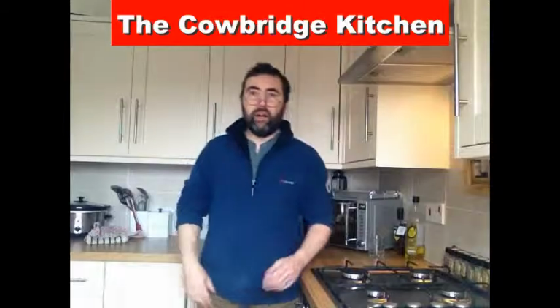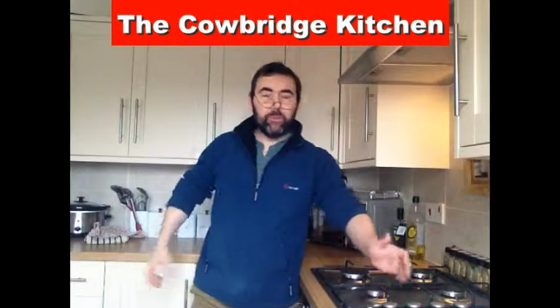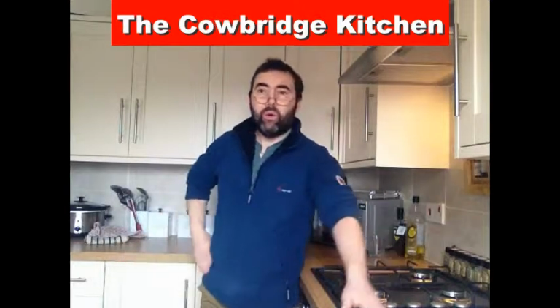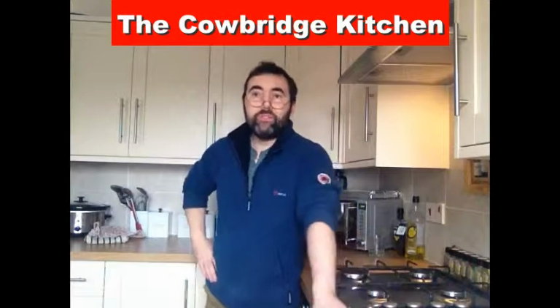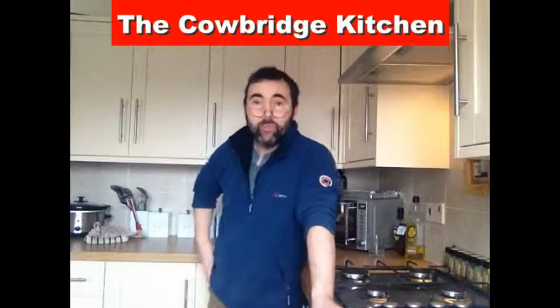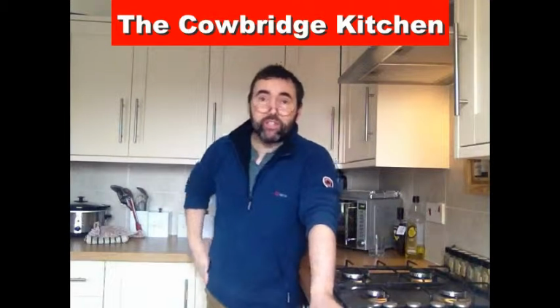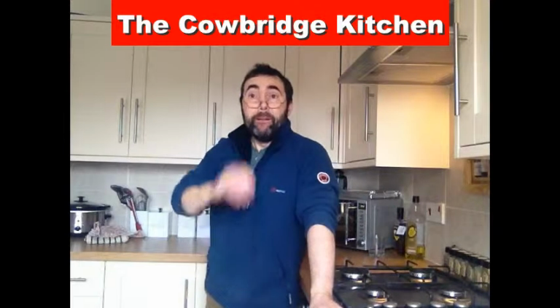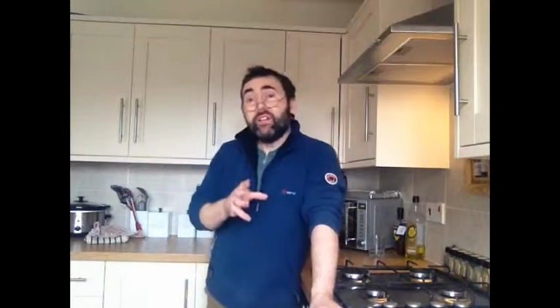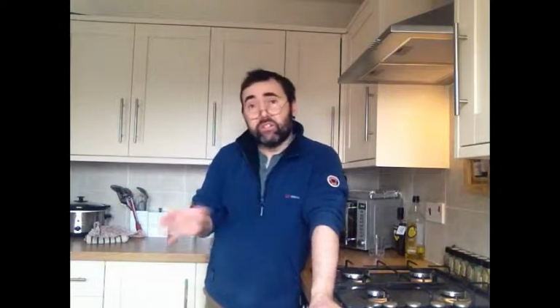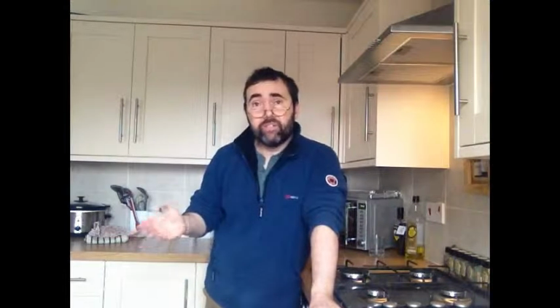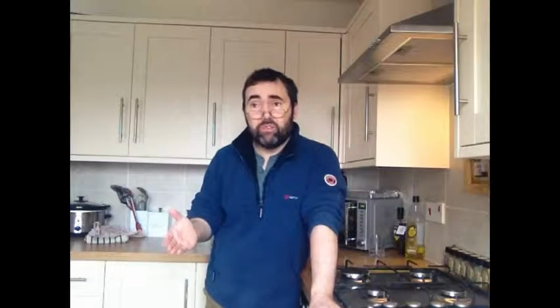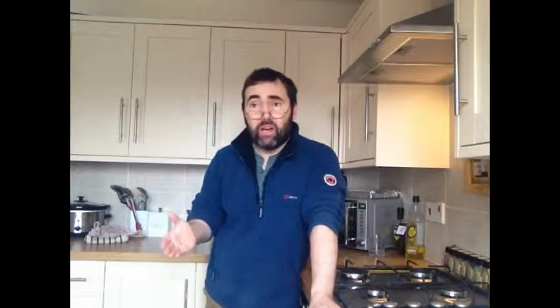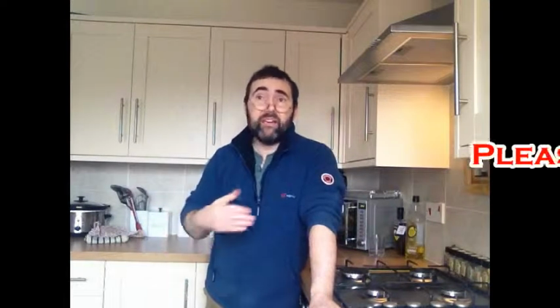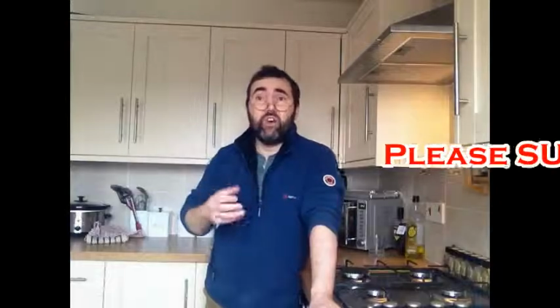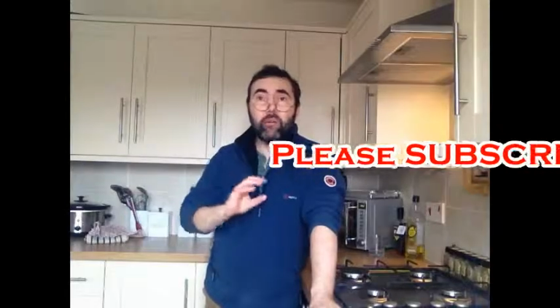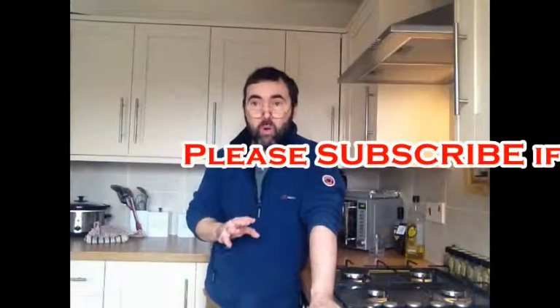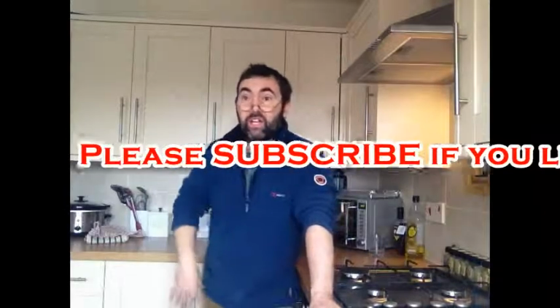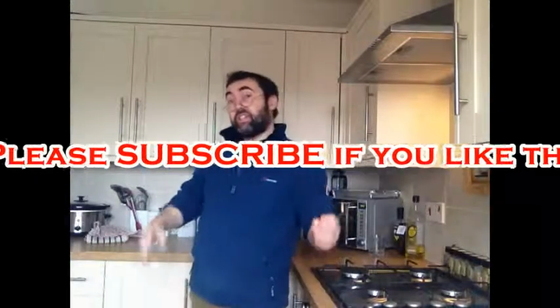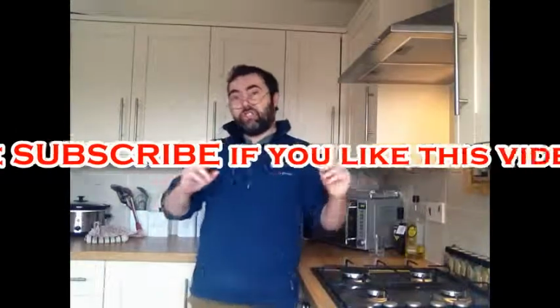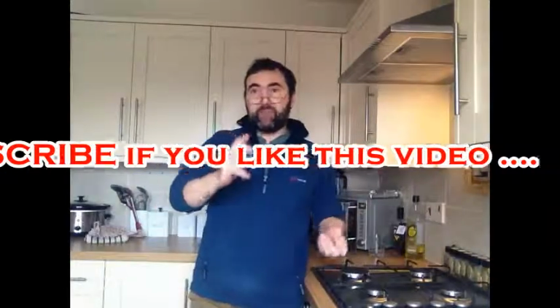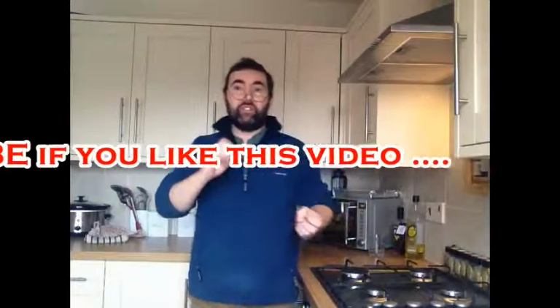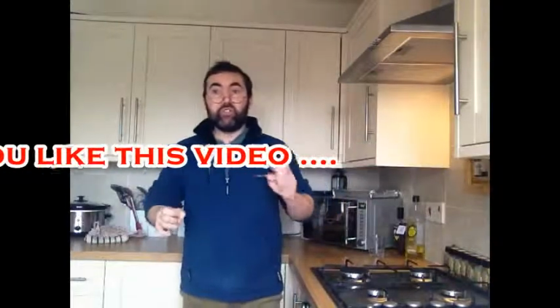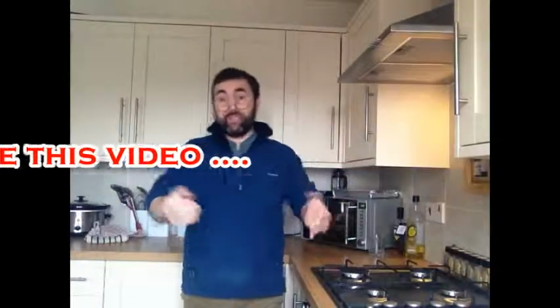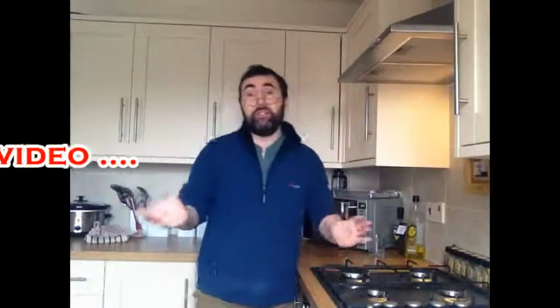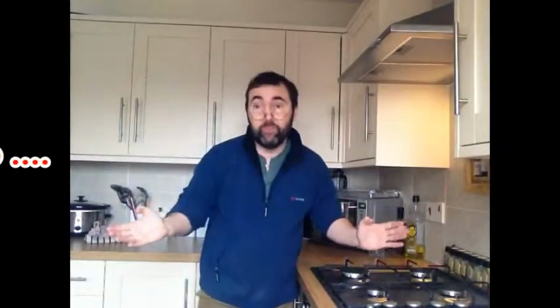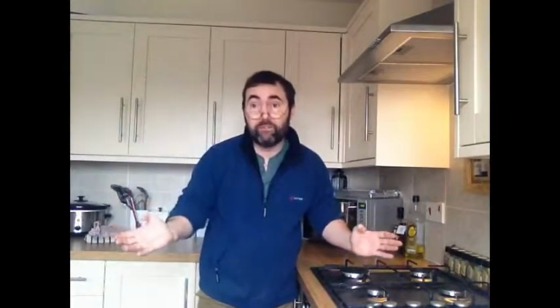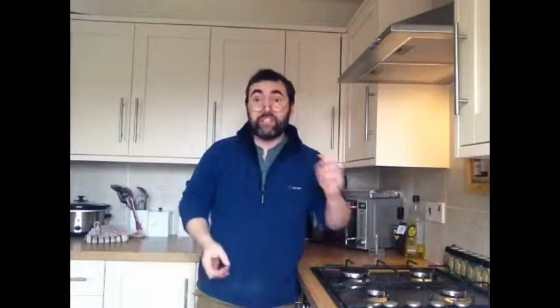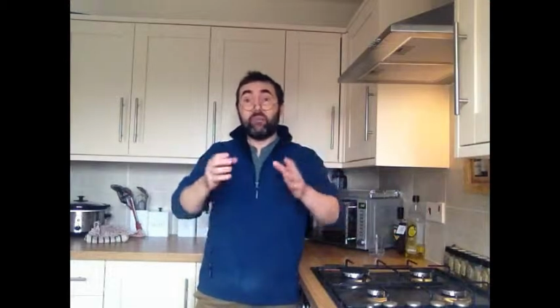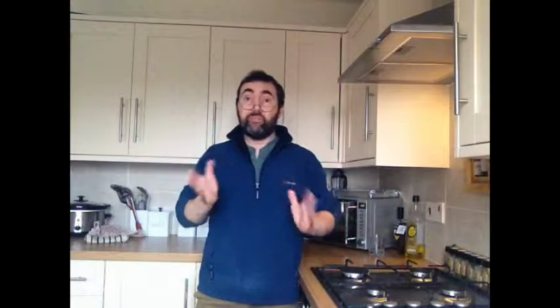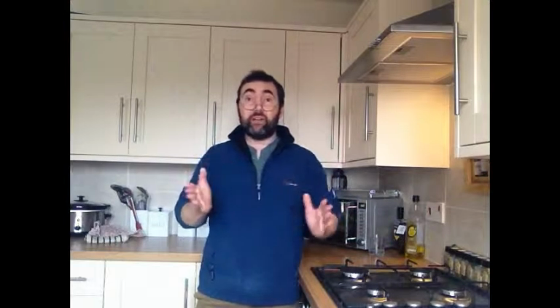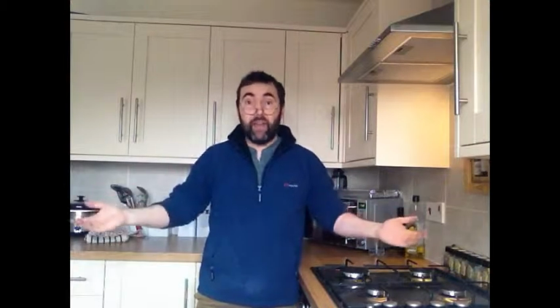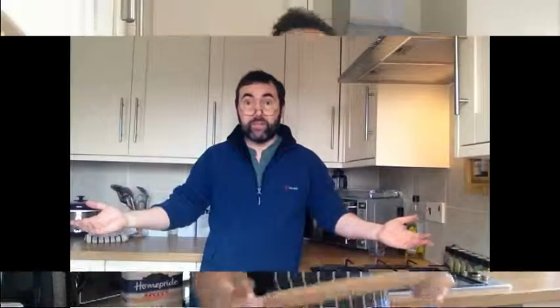Hi people, welcome to the Cowbridge Kitchen. We're here exclusively to show you guys how to cook like a pro. We're going to show you some tips, some tricks, and a few little nifty workarounds so that you get it right first time, every time.